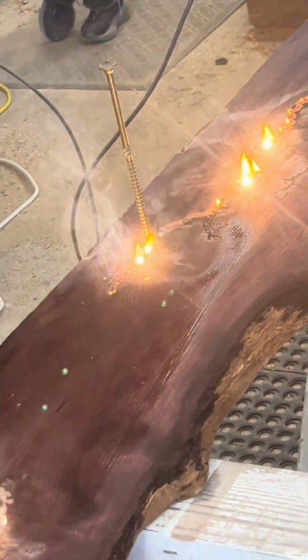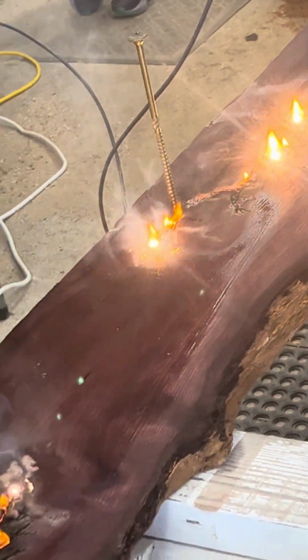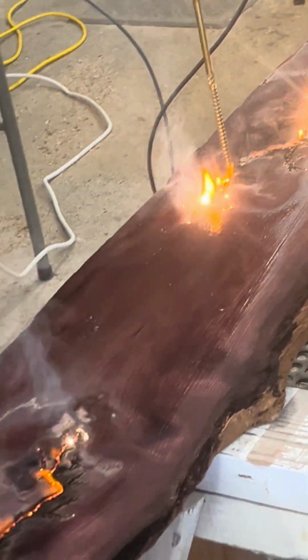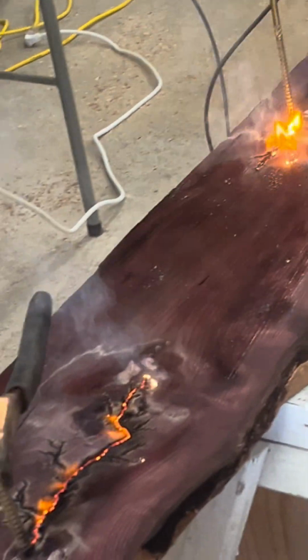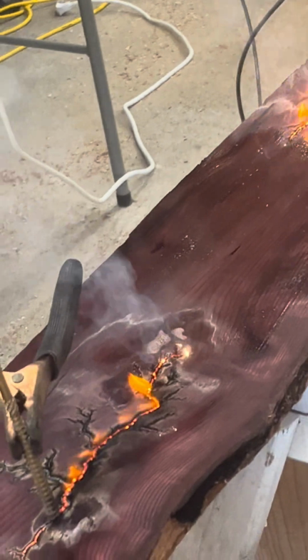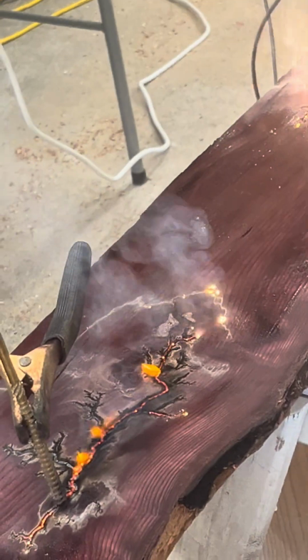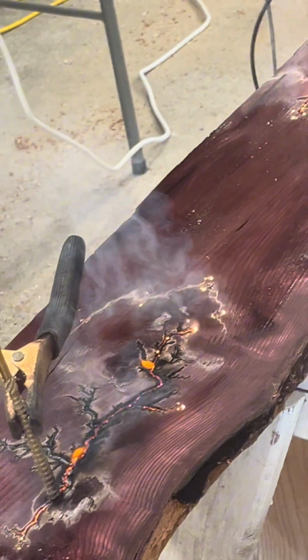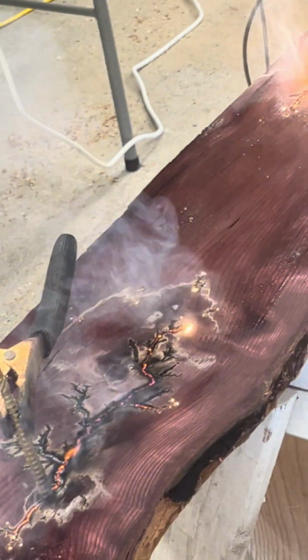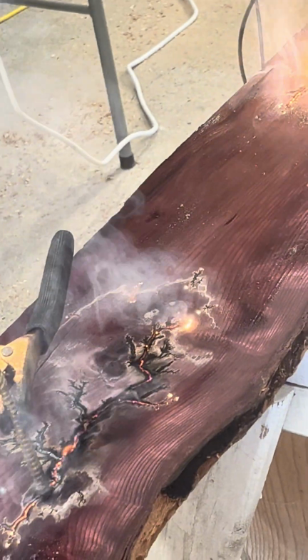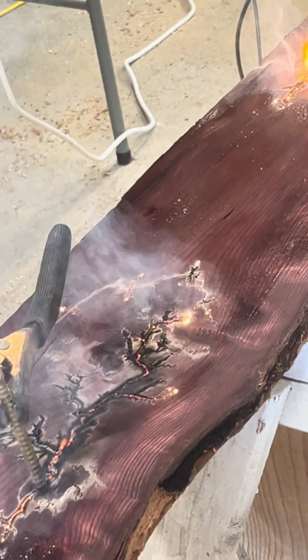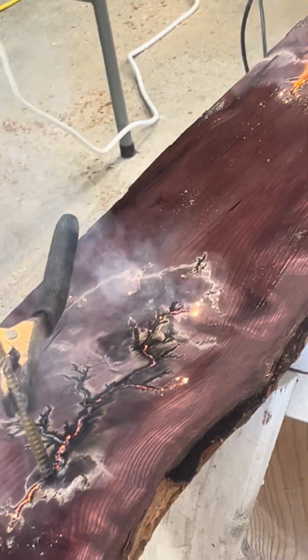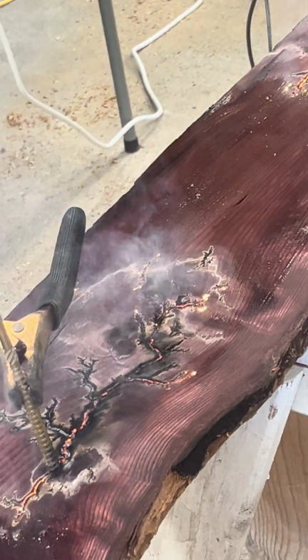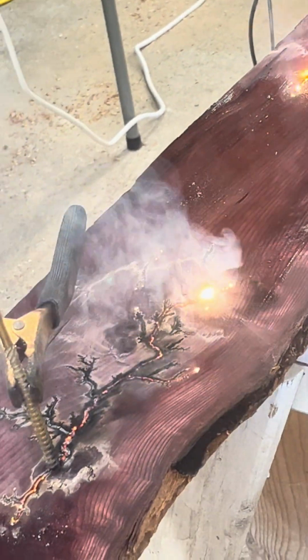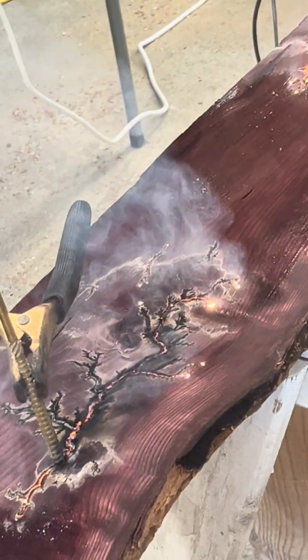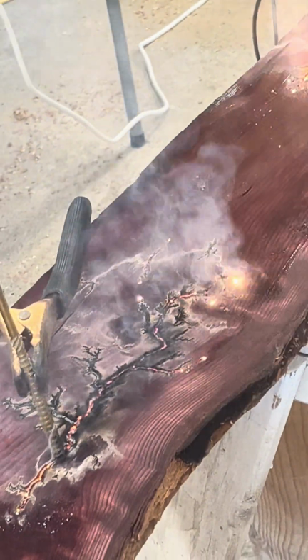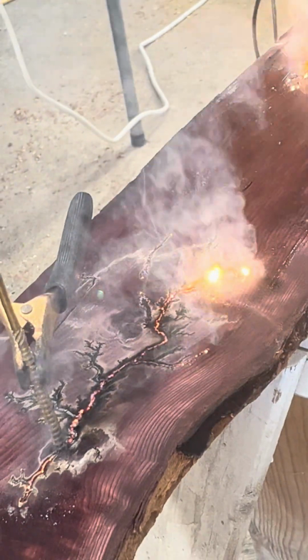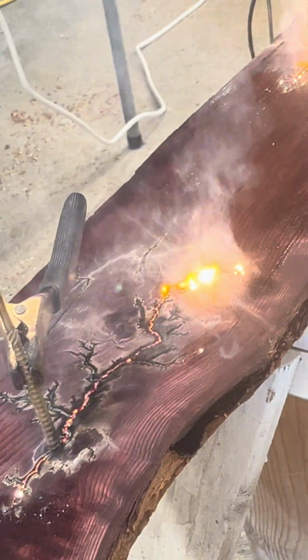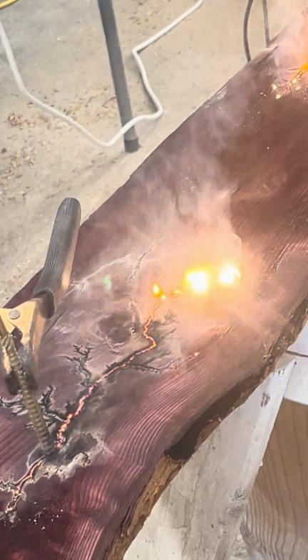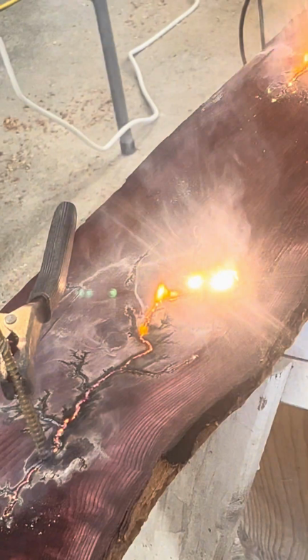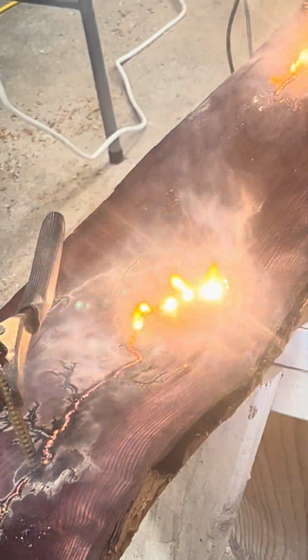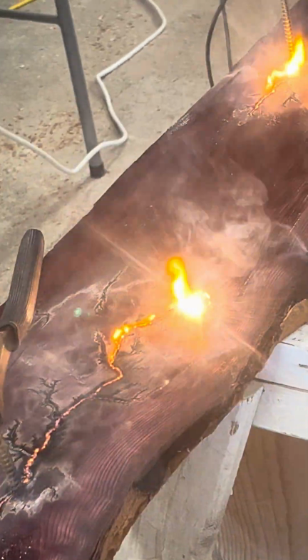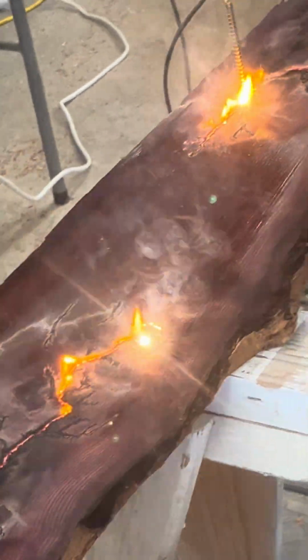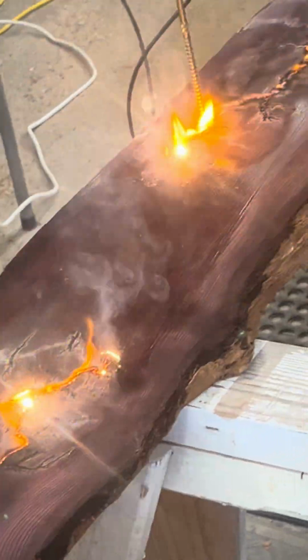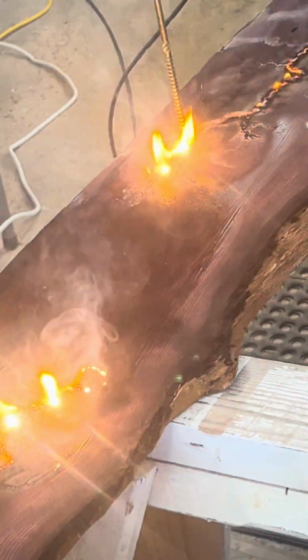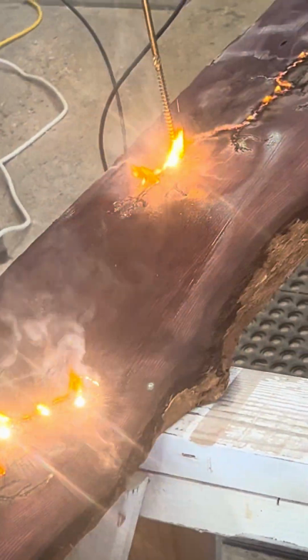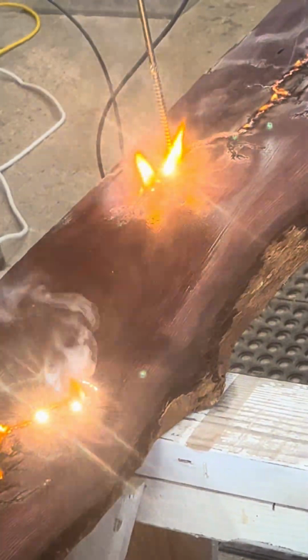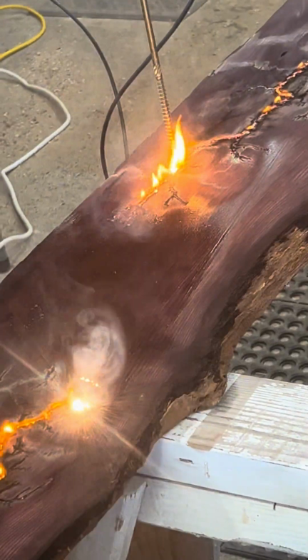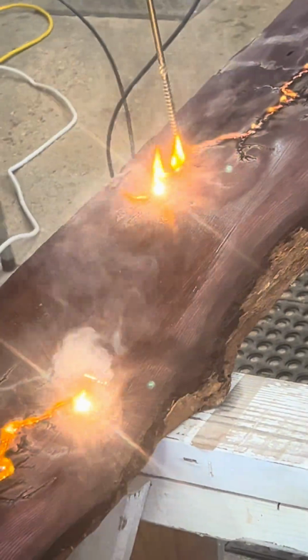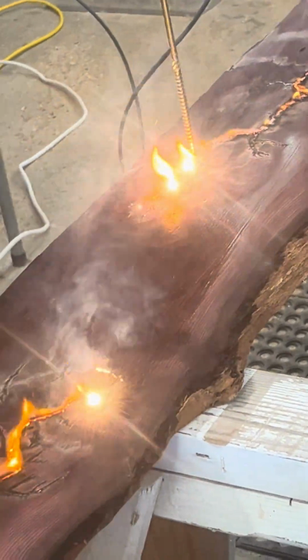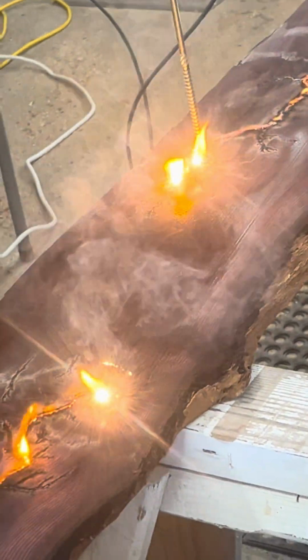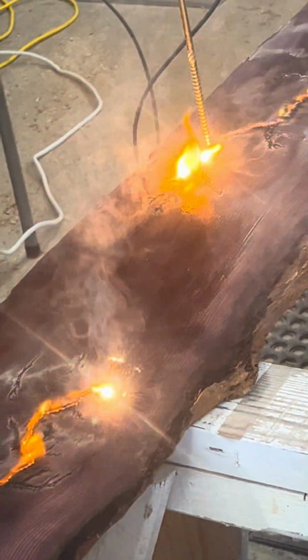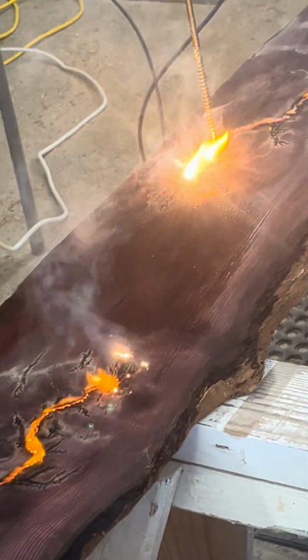Current from the electrodes causes the surface to heat up until the electrolyte boils and the wood surface burns. The wood surface is a little conductive and the patterns burn outwards from the electrodes.